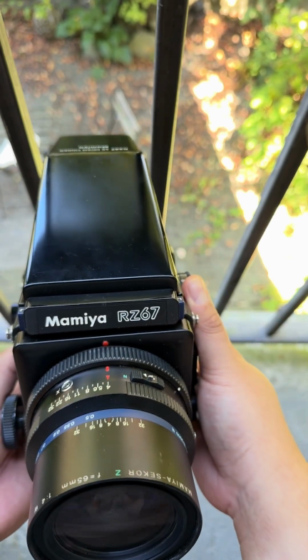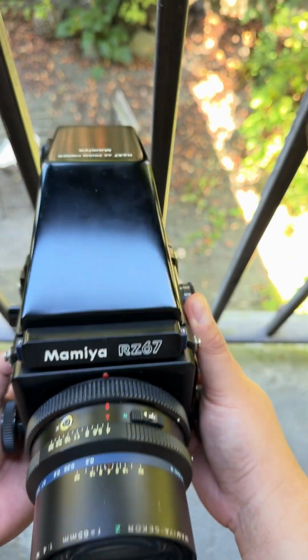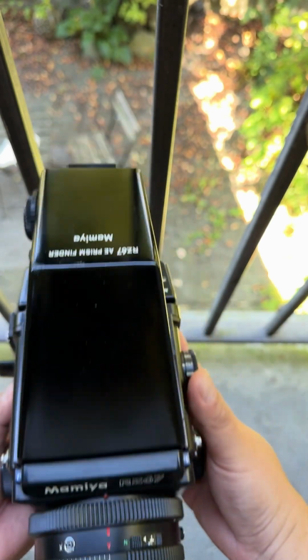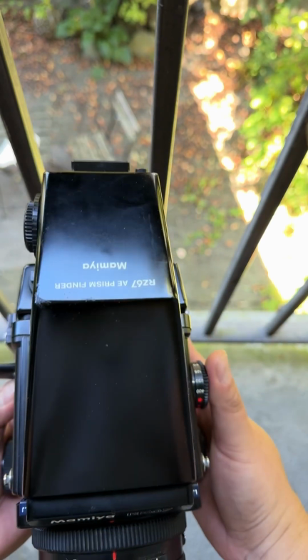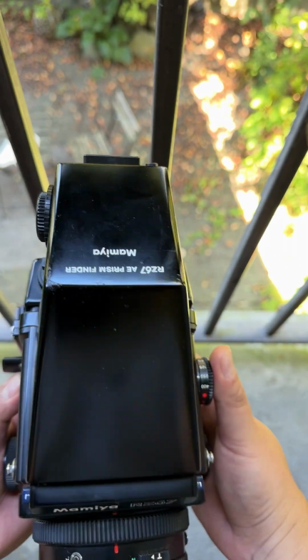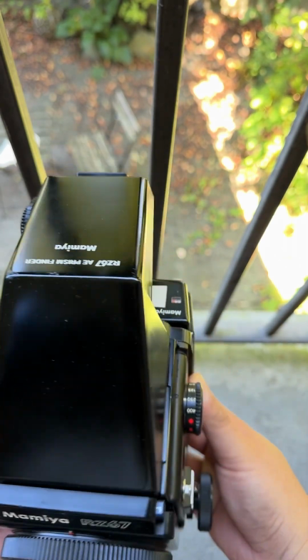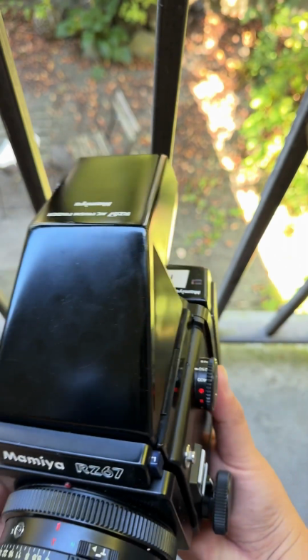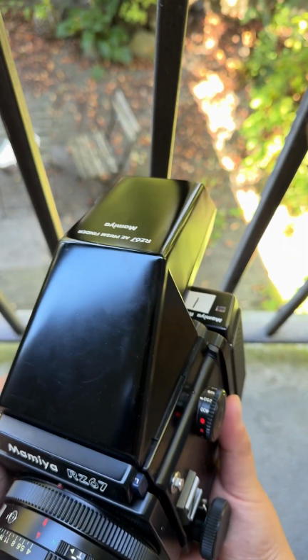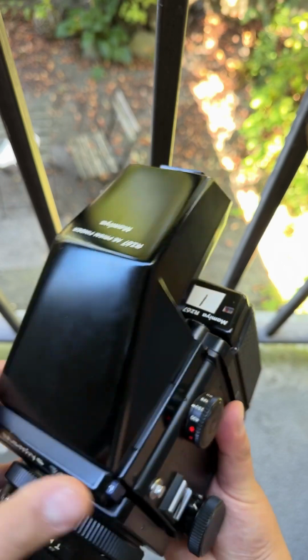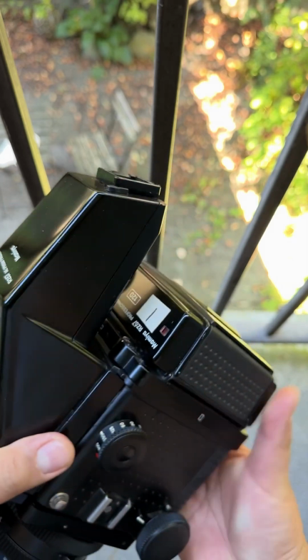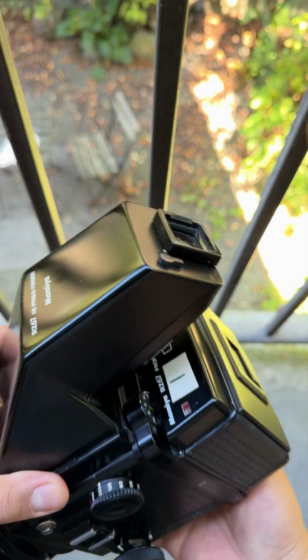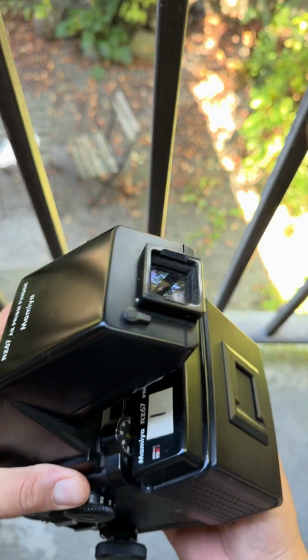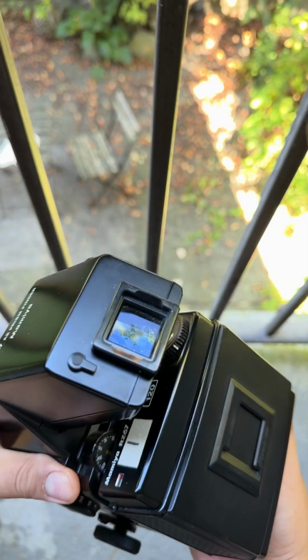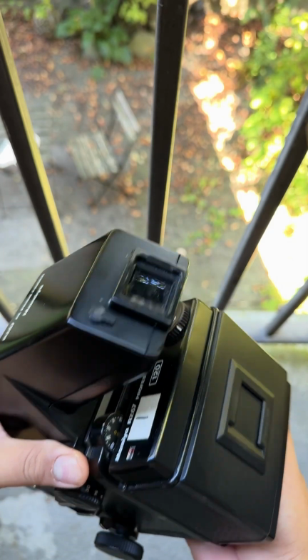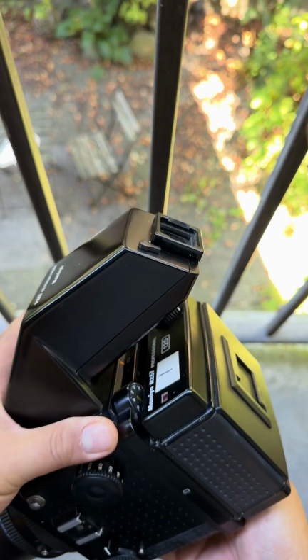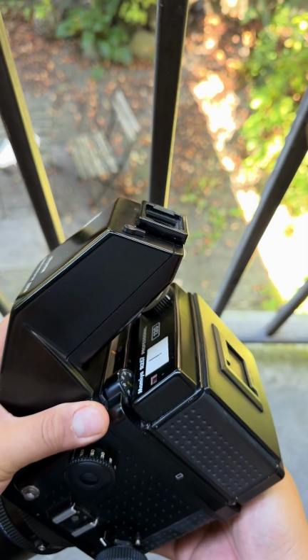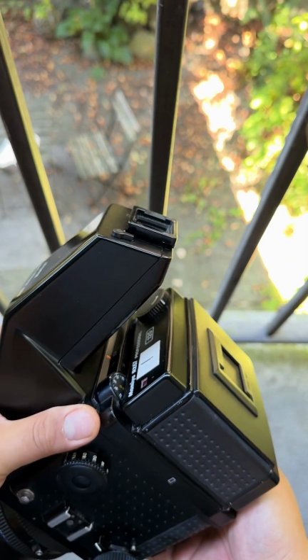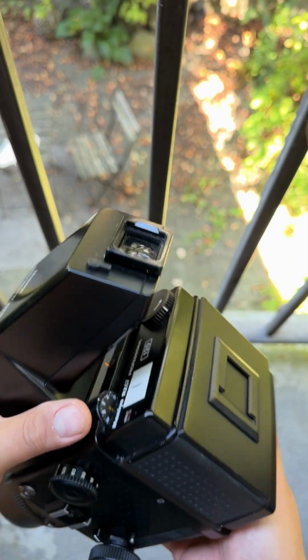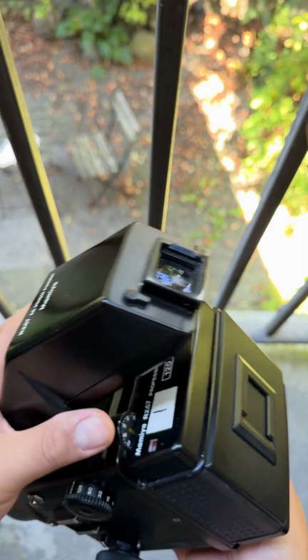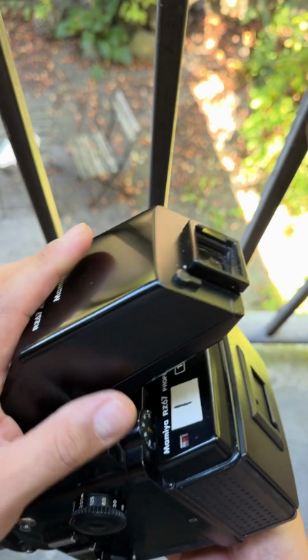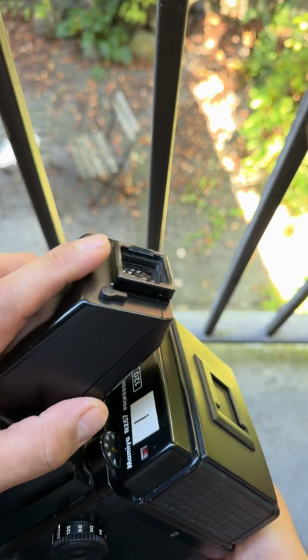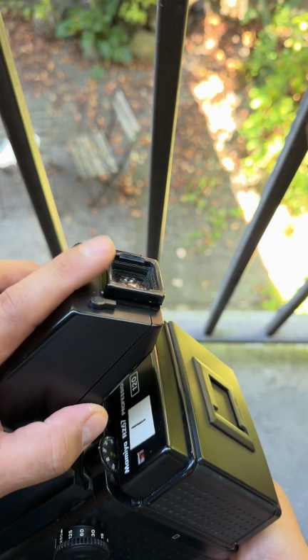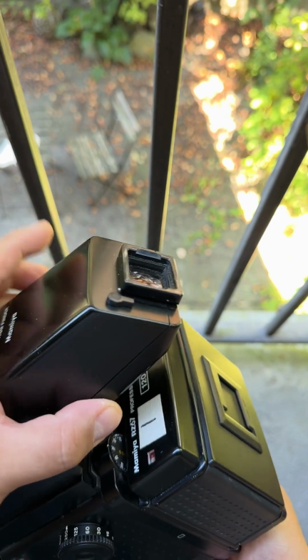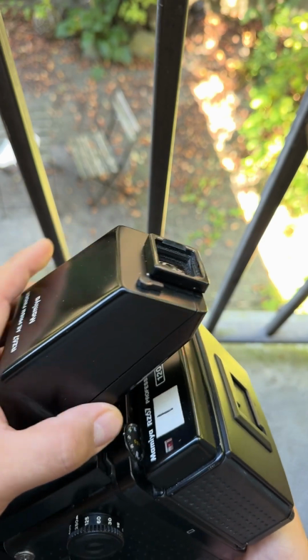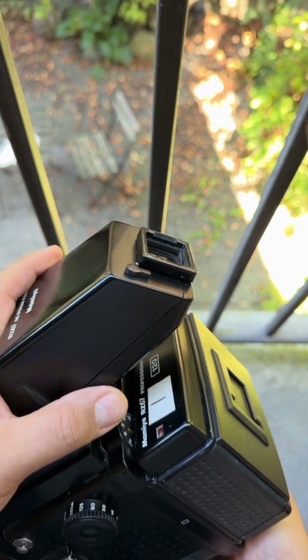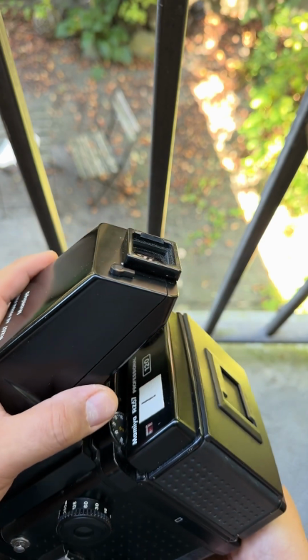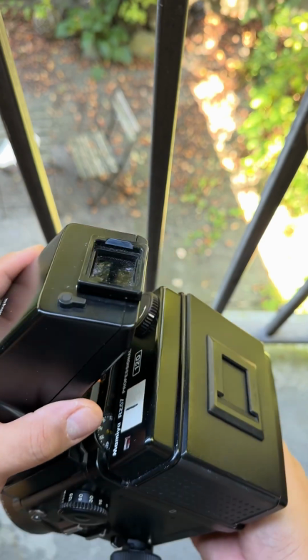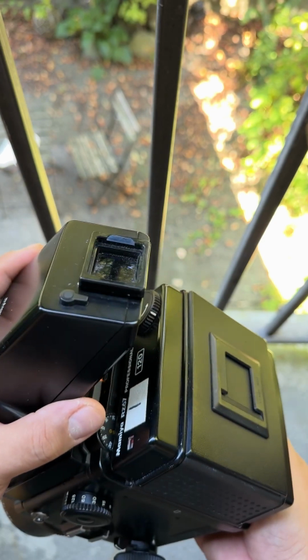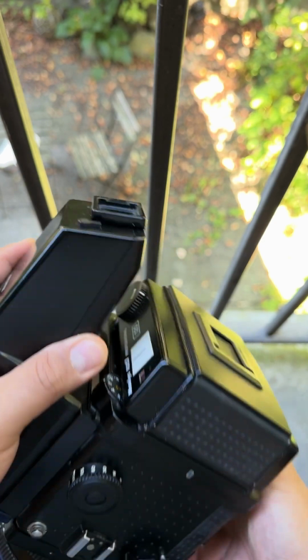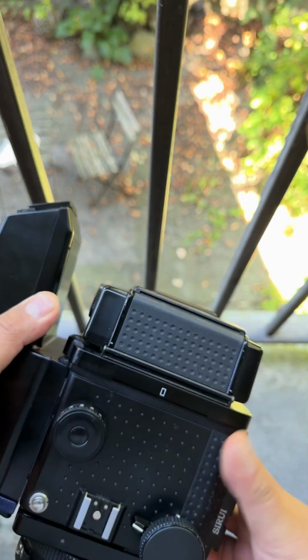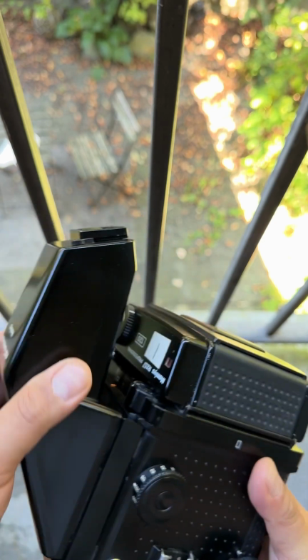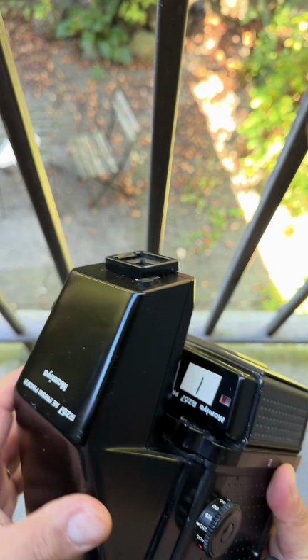One of the things that almost every RZ suffers is the fact that the viewfinder eyepiece always deteriorates. It's just old. So I've been on the lookout for a solution for that.